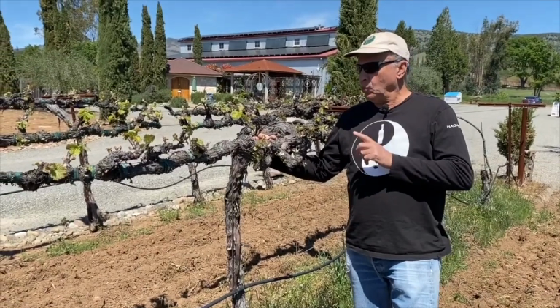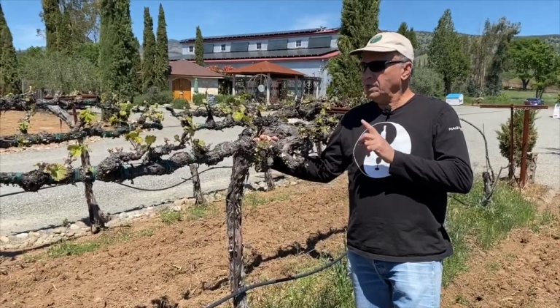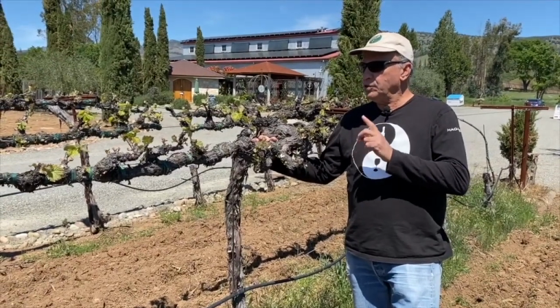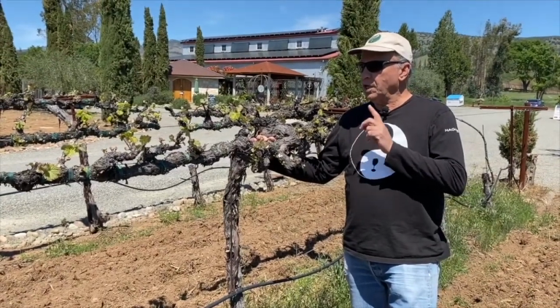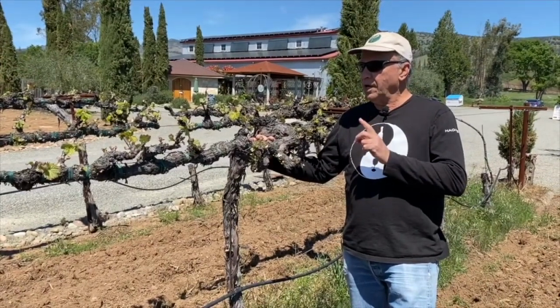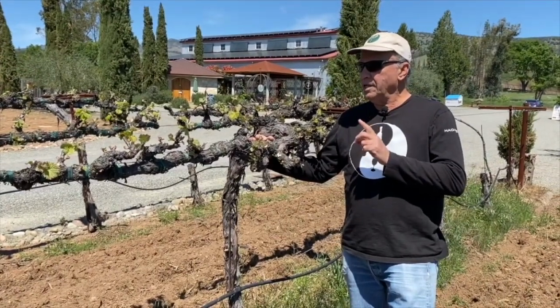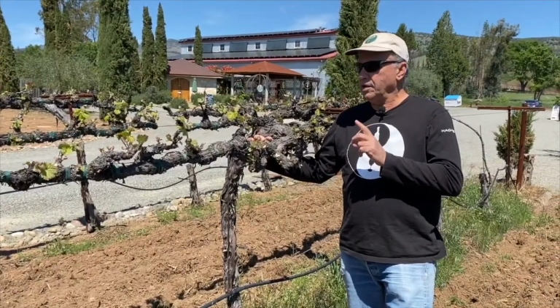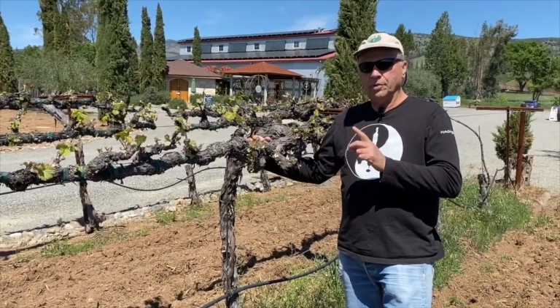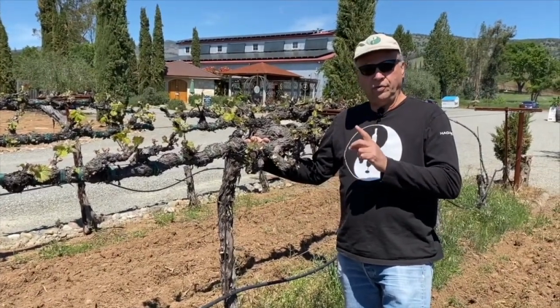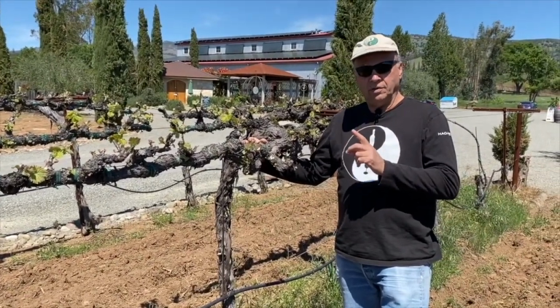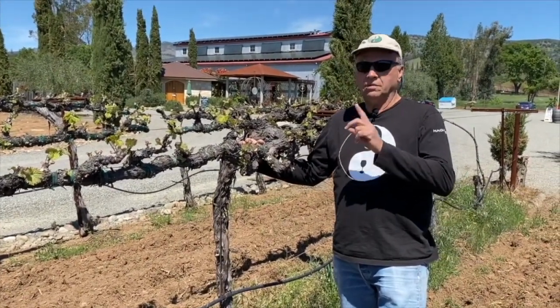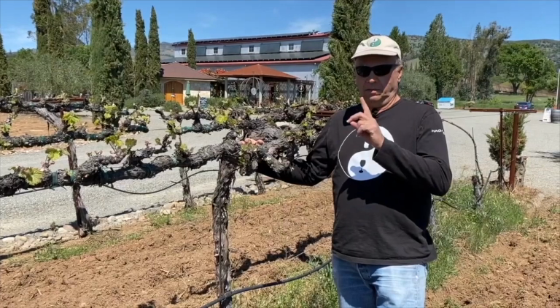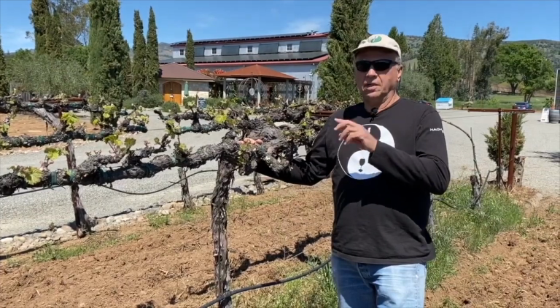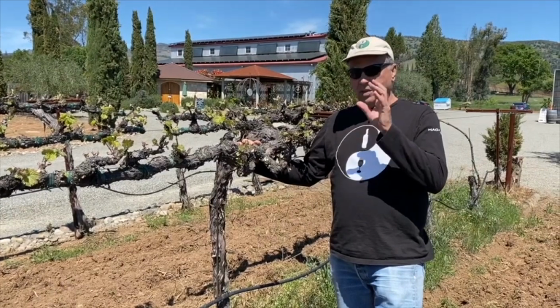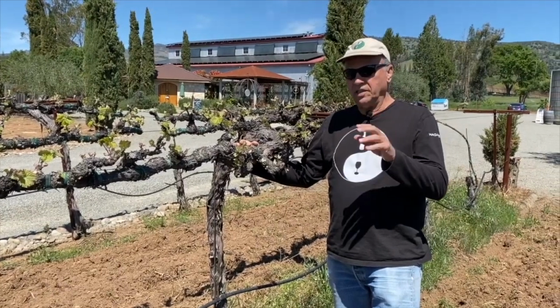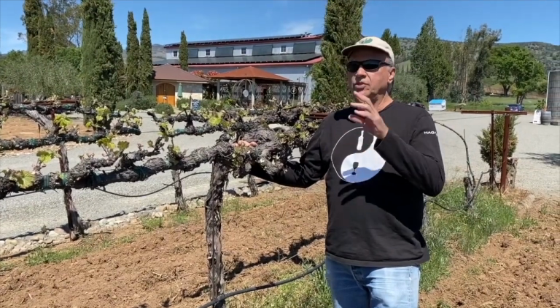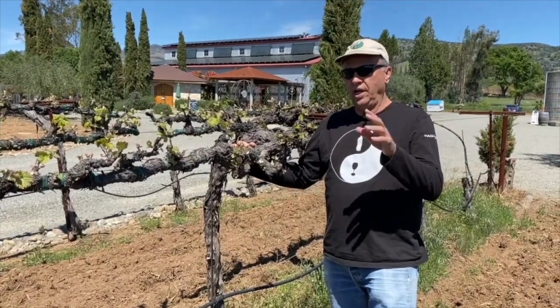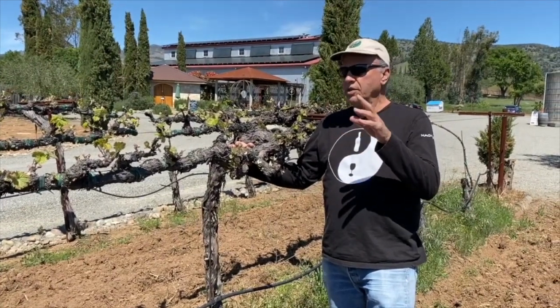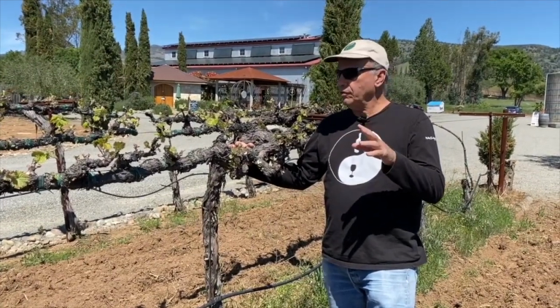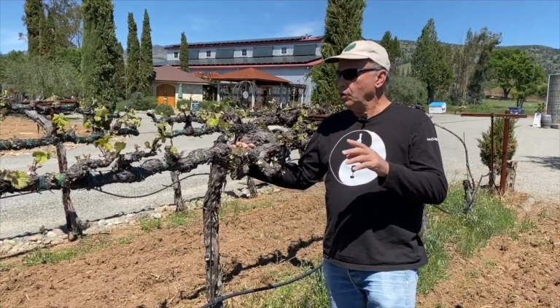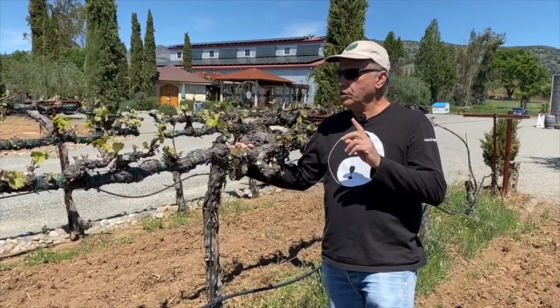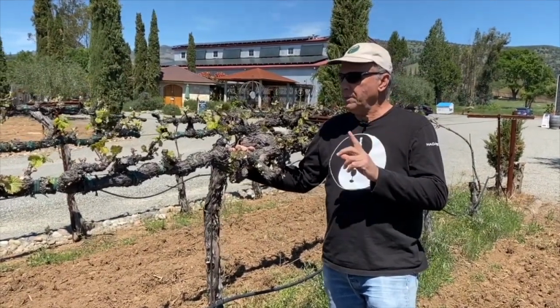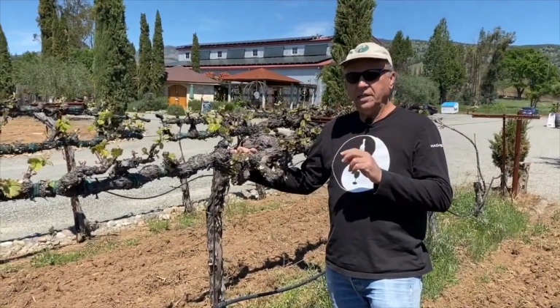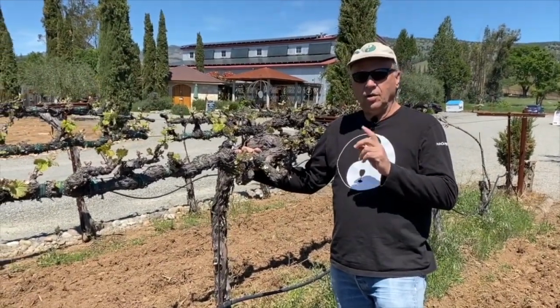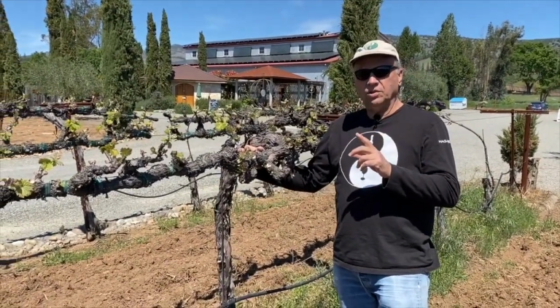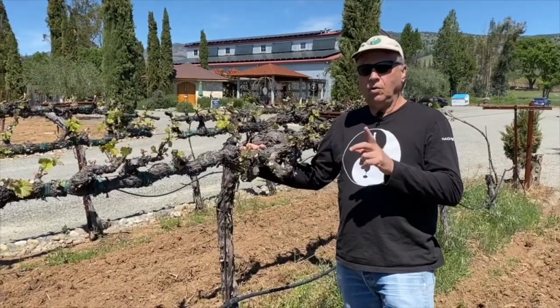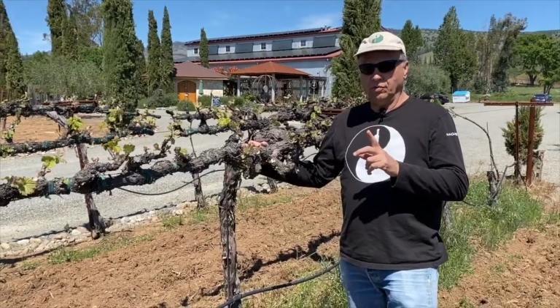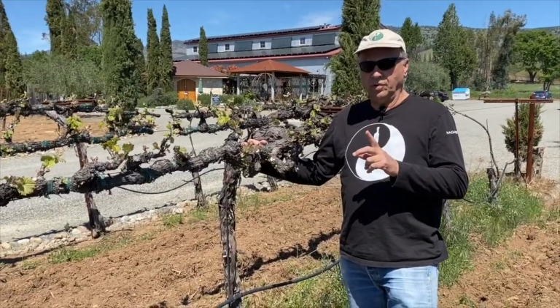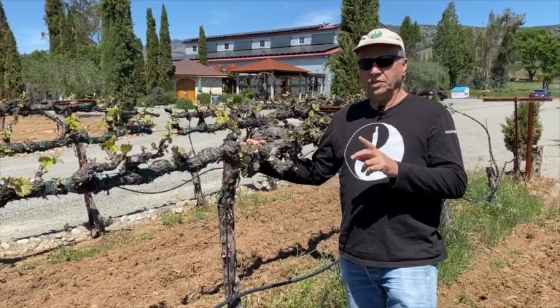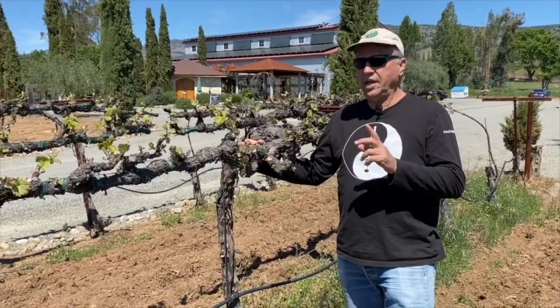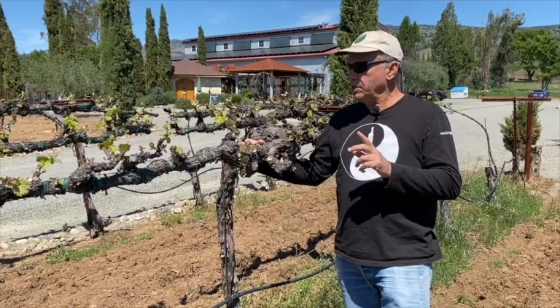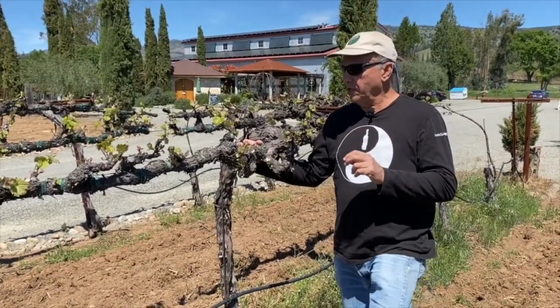We're going to leave the shoots on the vine that are going to produce fruit — lots of leaves, shade, and eventually fruit. We're going to eliminate those that don't produce fruit and just take energy from the vine.